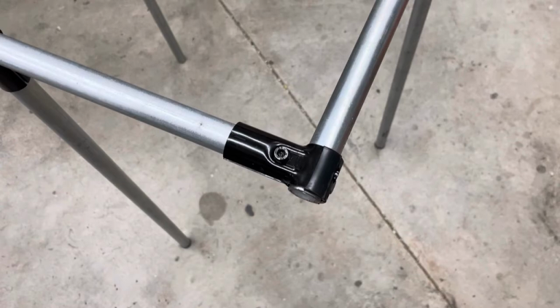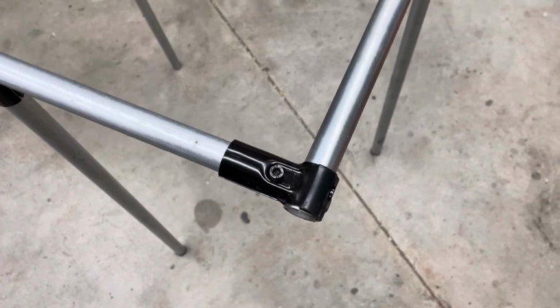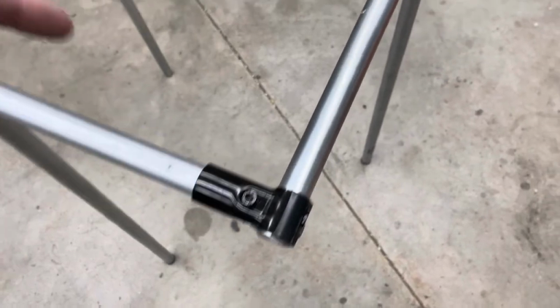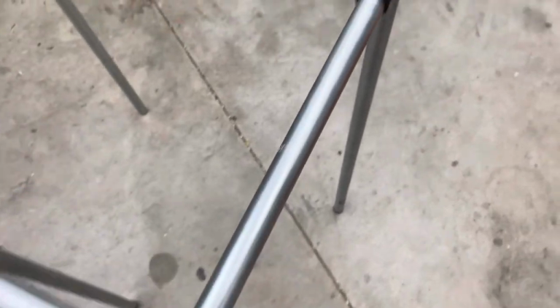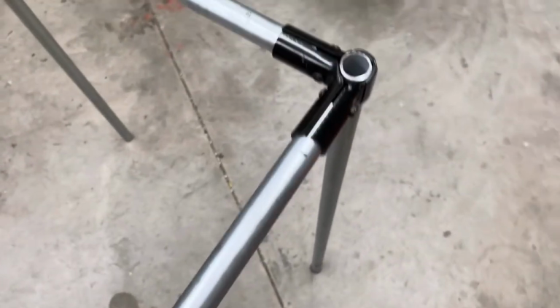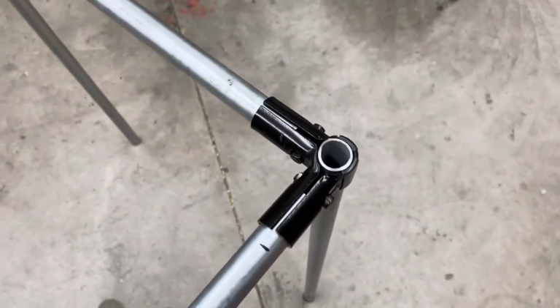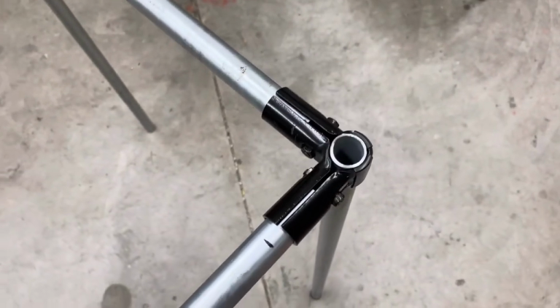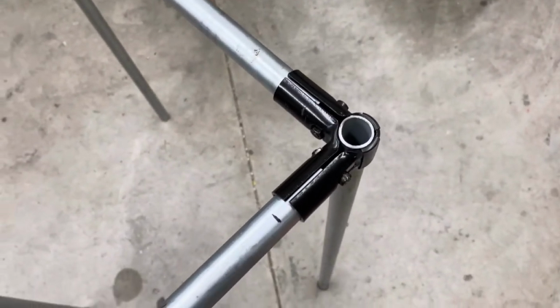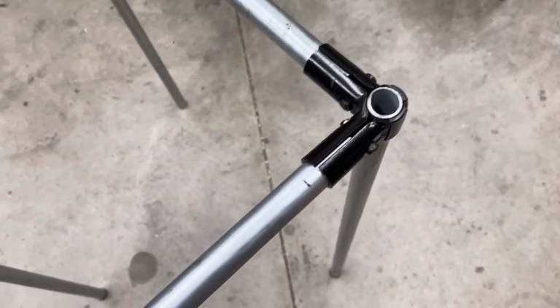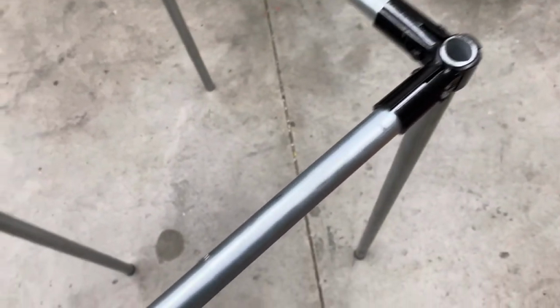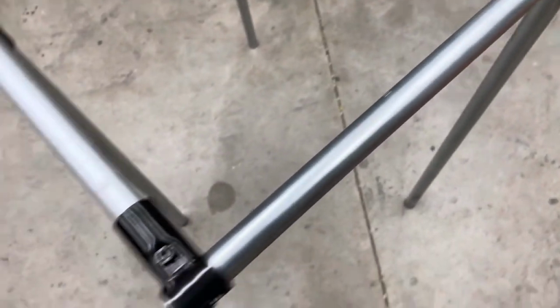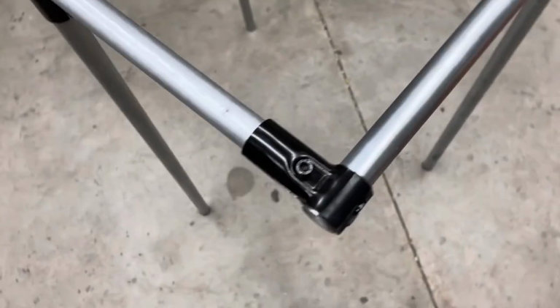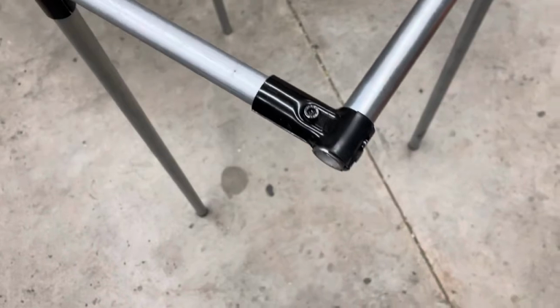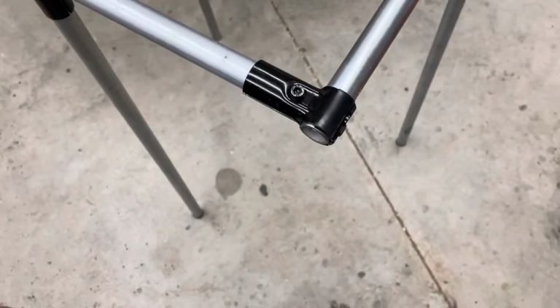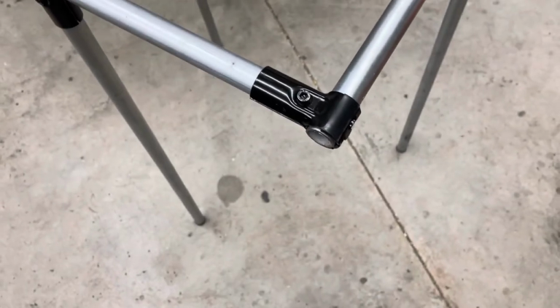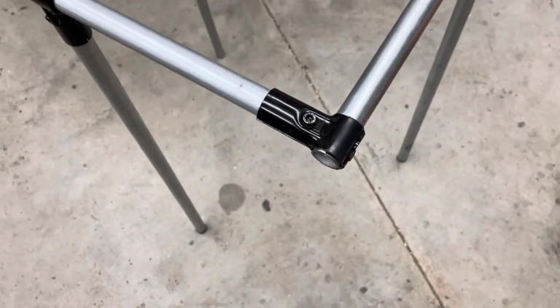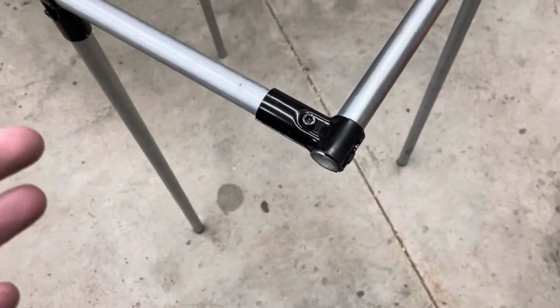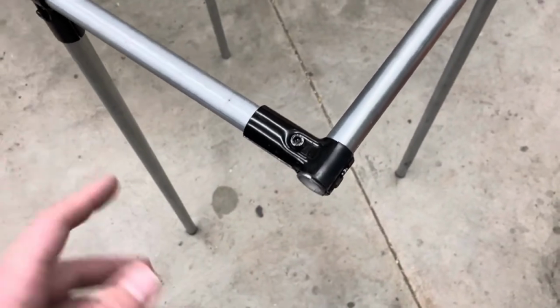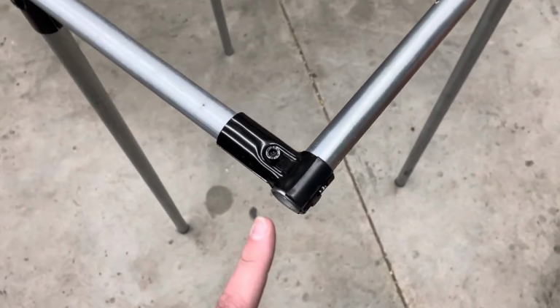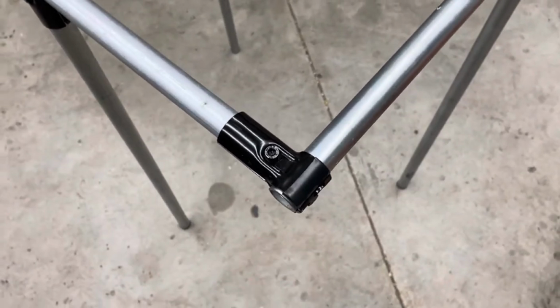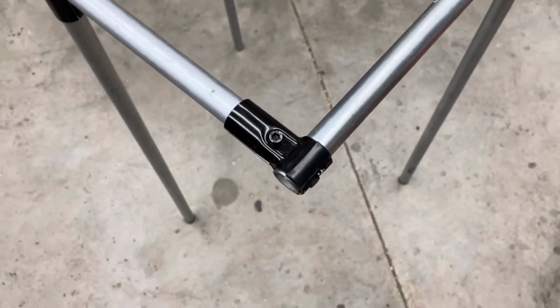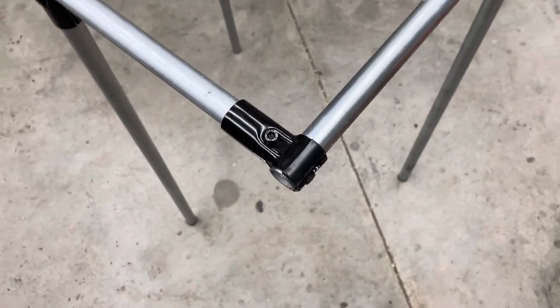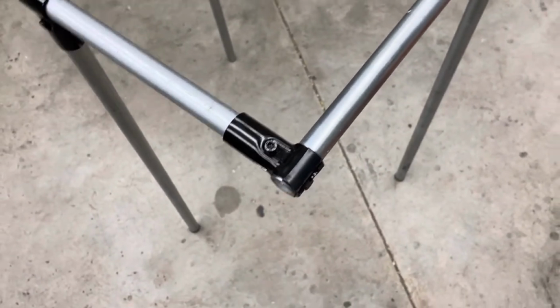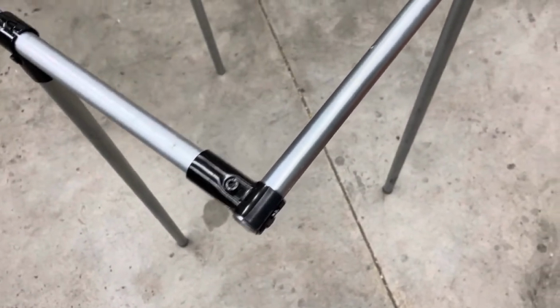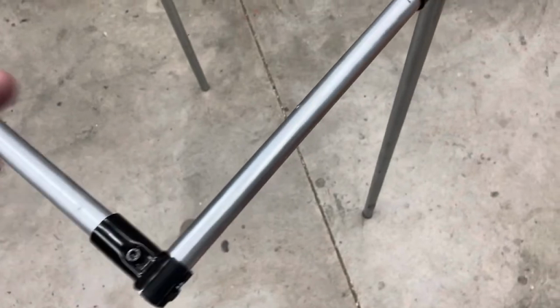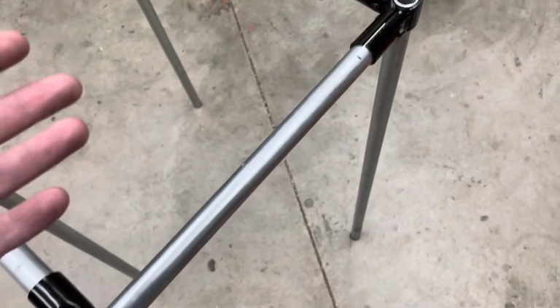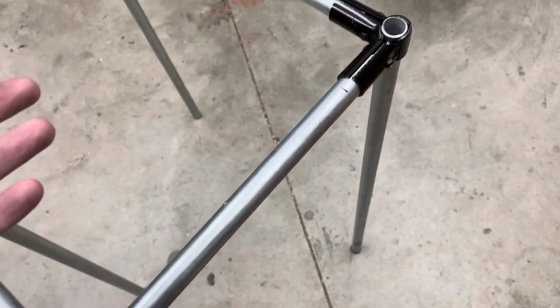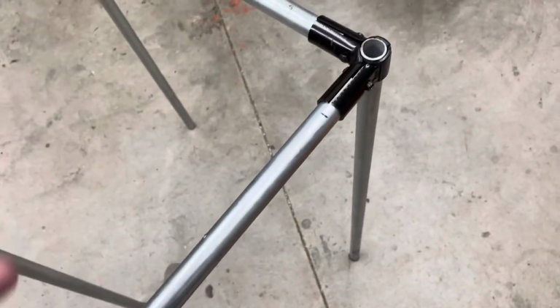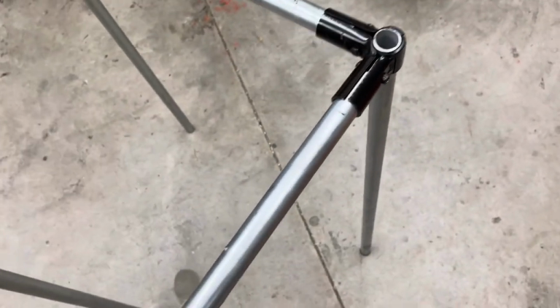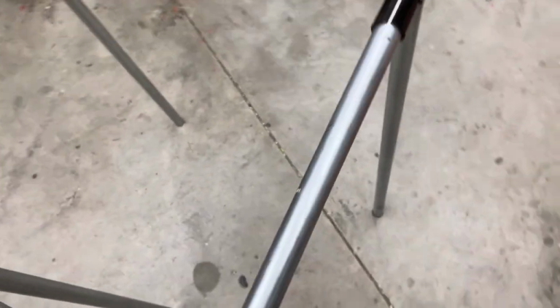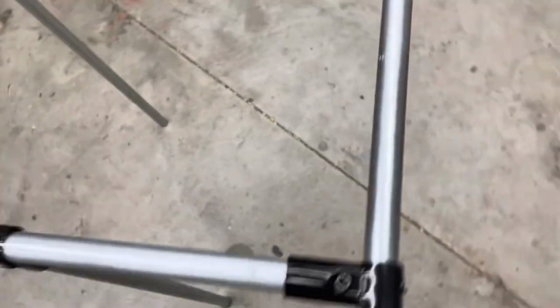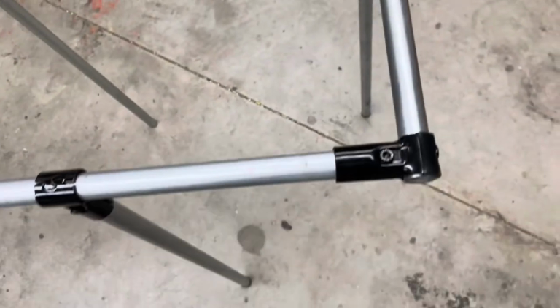Of course, on either one of these connectors, it doesn't have to be in this orientation. It could be flipped over — you could have a vertical pipe going down or whatever. This is just the most common way we see it used, and the rule kind of applies both ways.